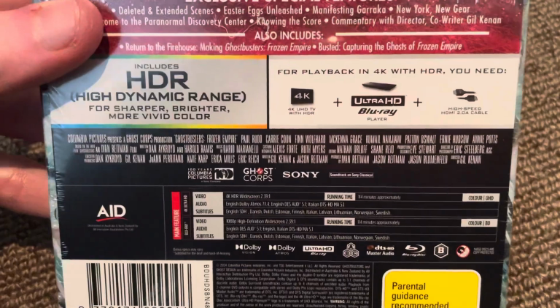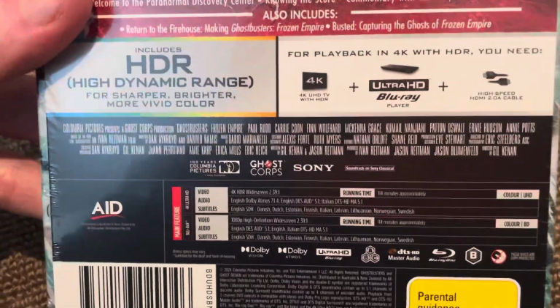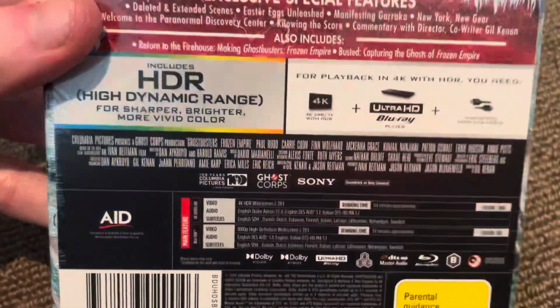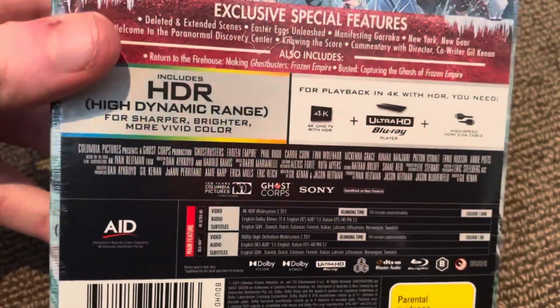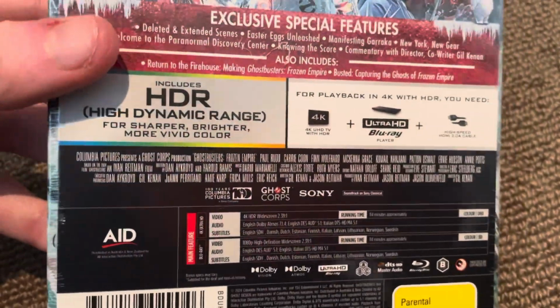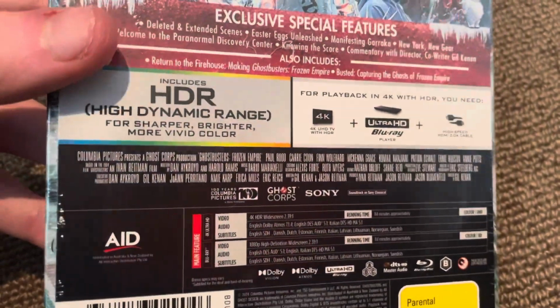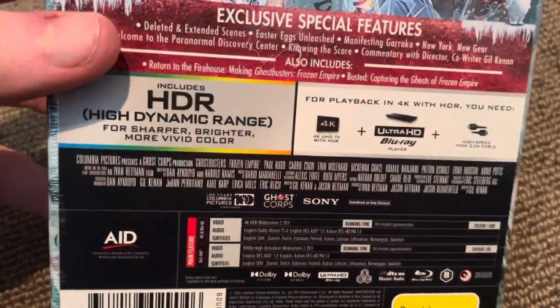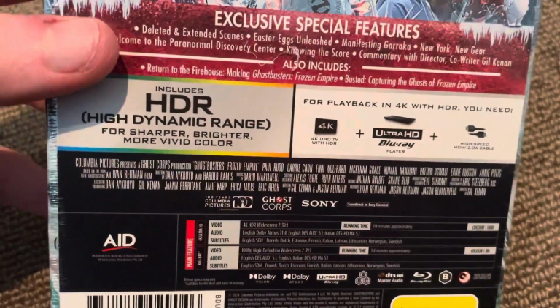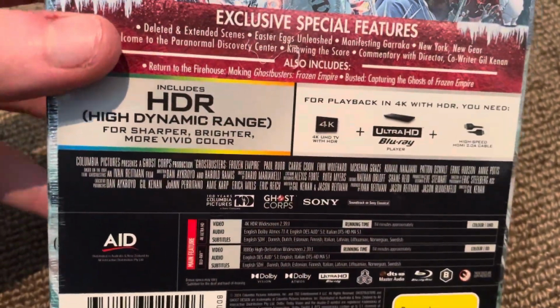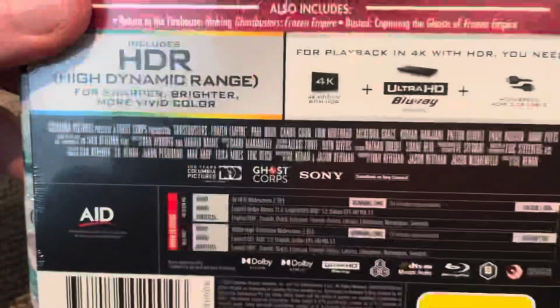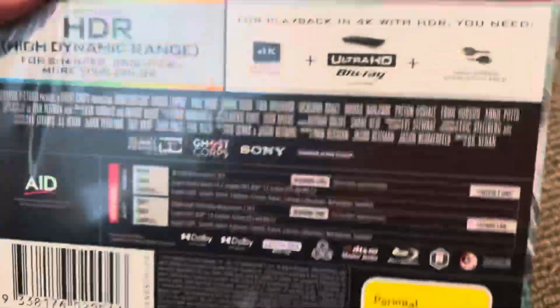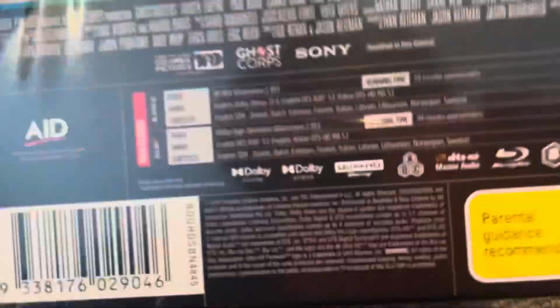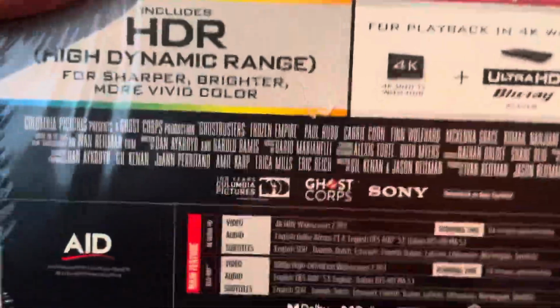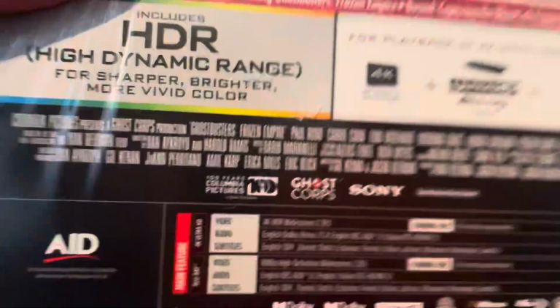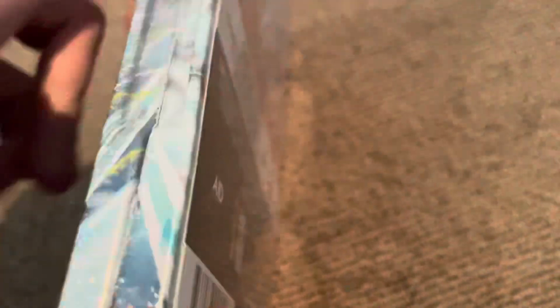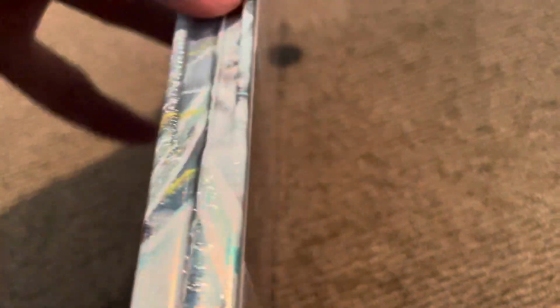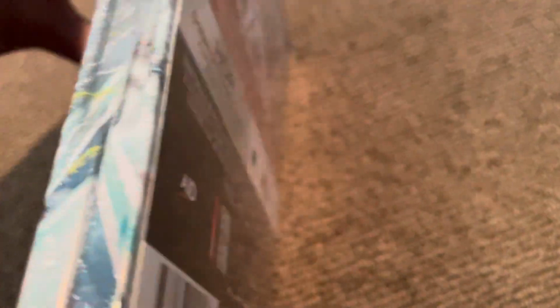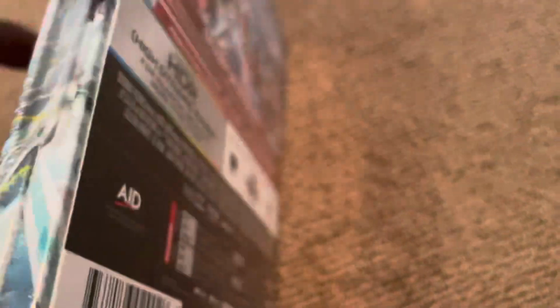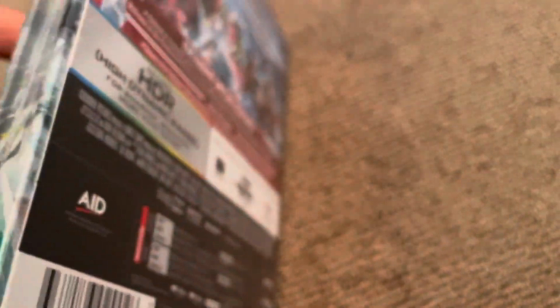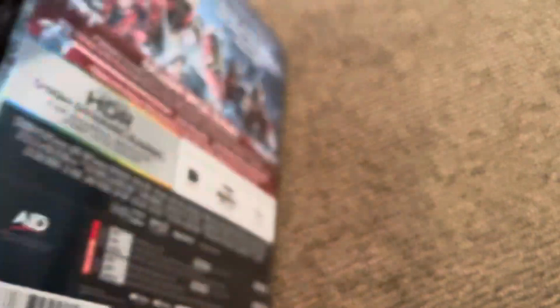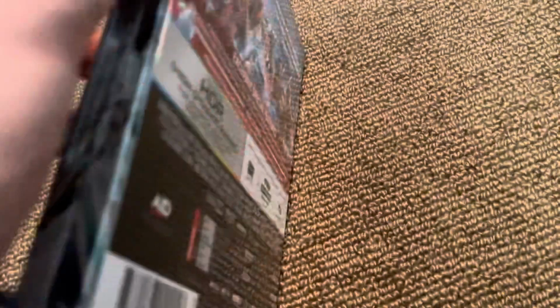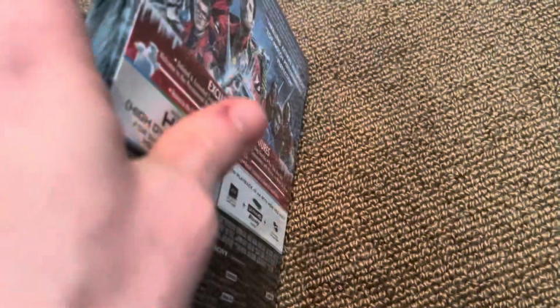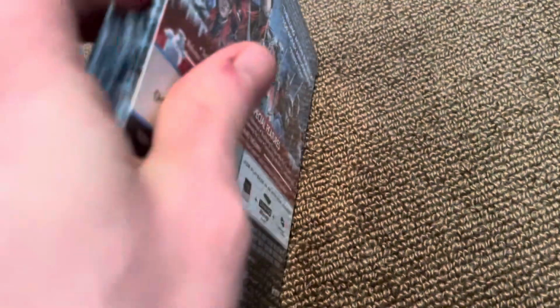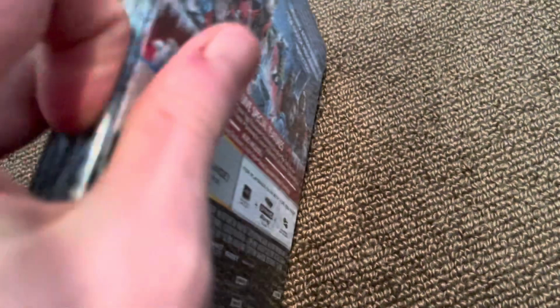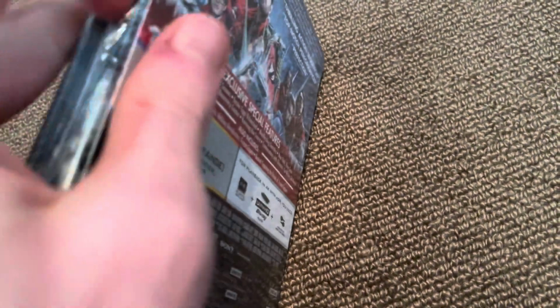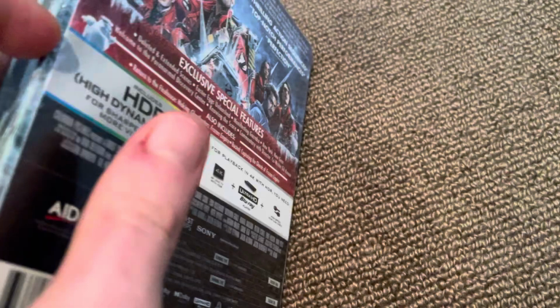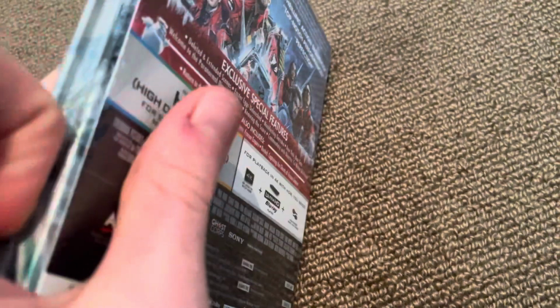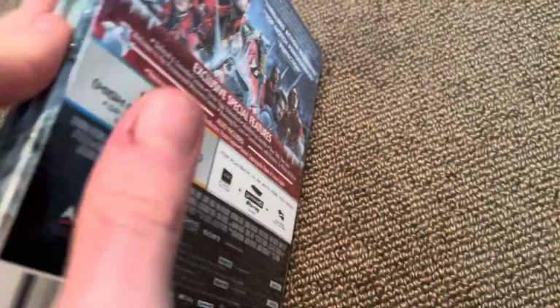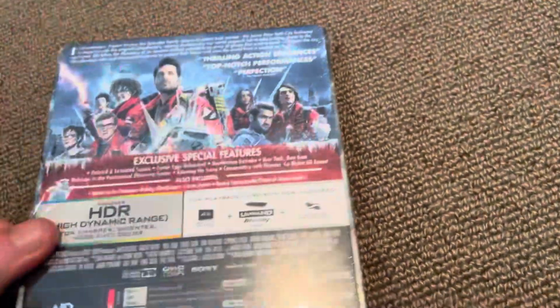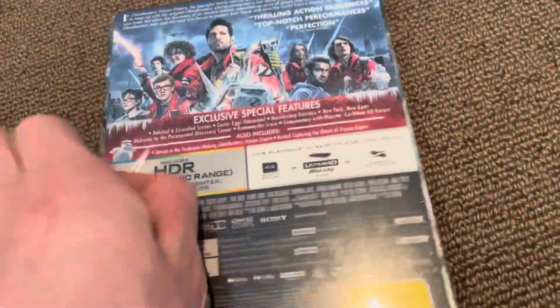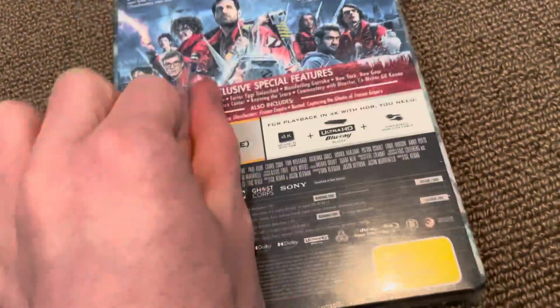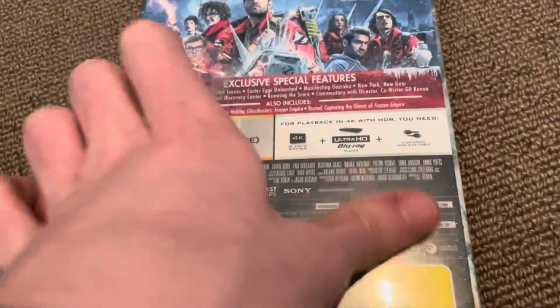It's a Columbia Pictures movie, co-produced by Ghost Corps. This is my first one that has the Columbia Pictures 100 years logo, which I absolutely love. I can't wait to do the audio description for that.